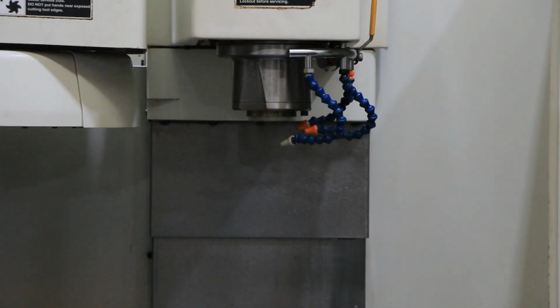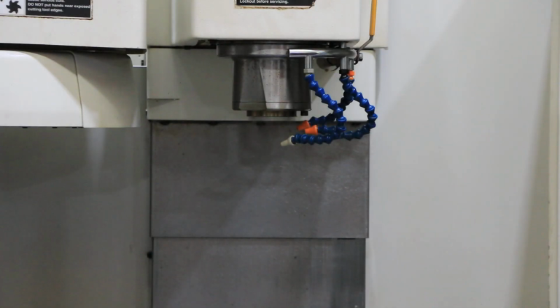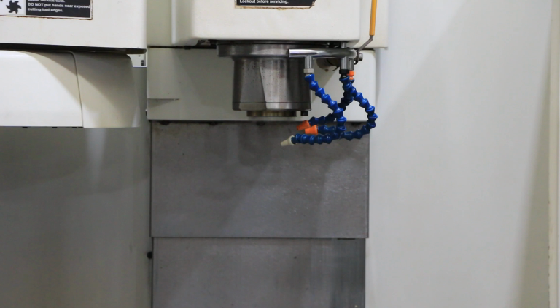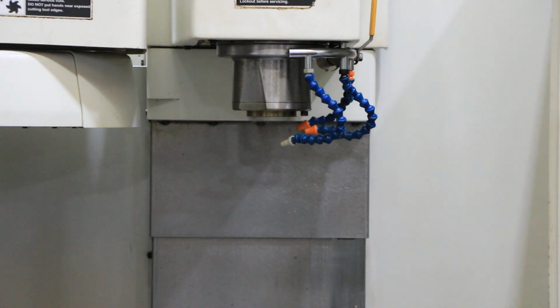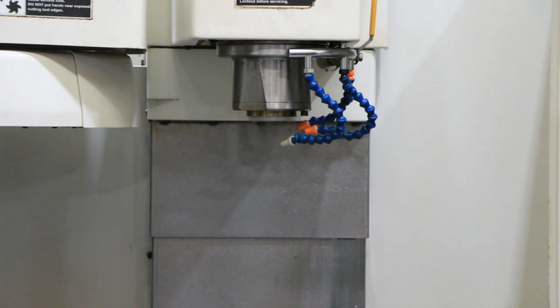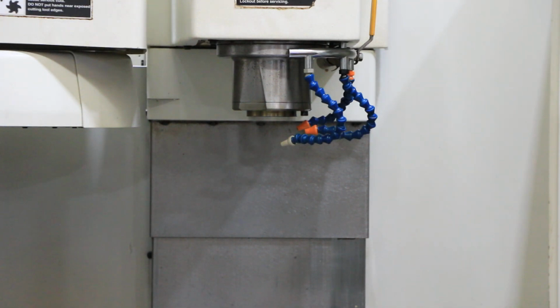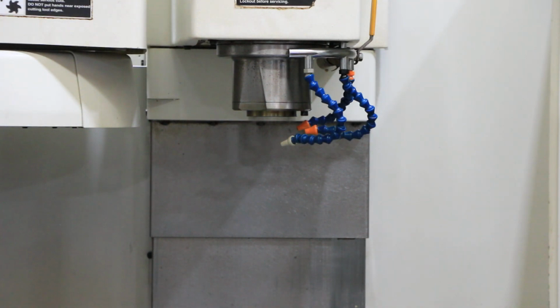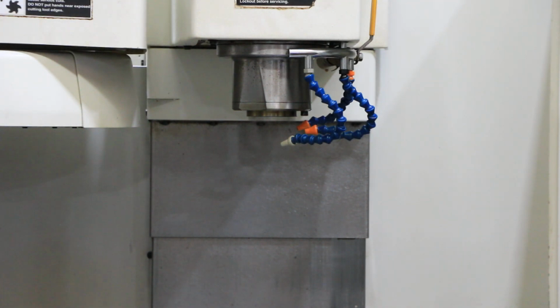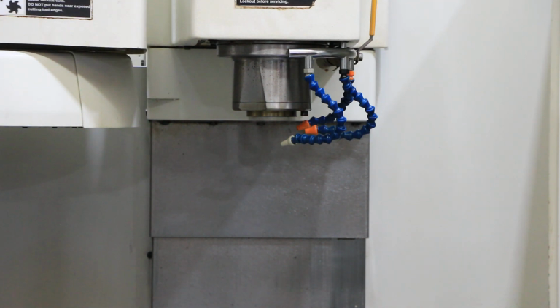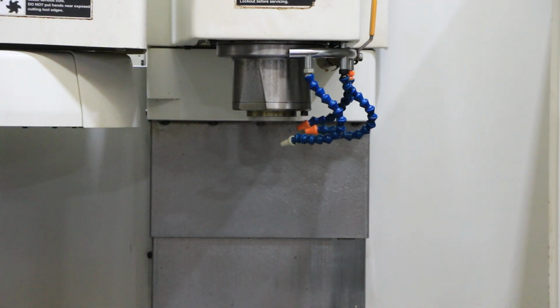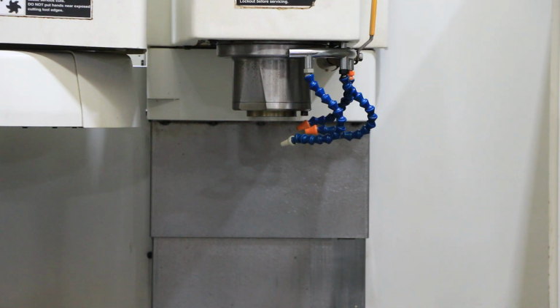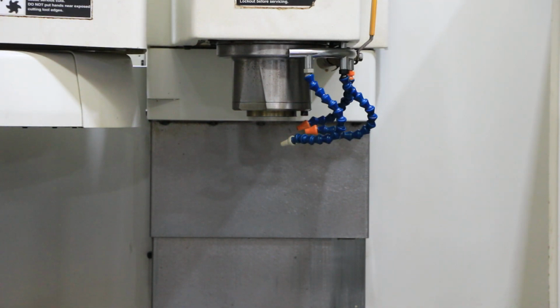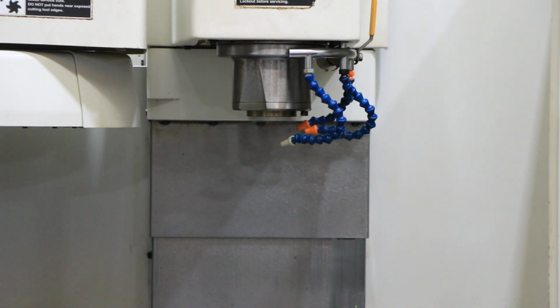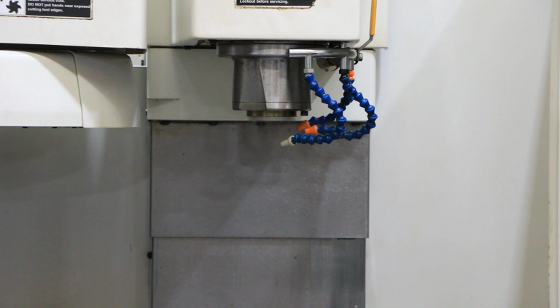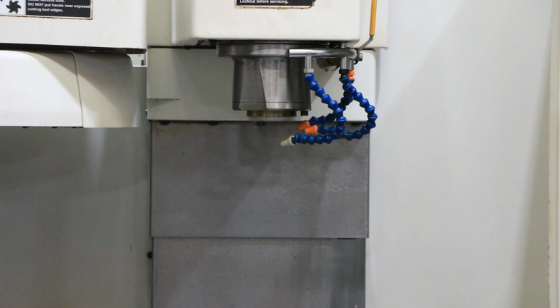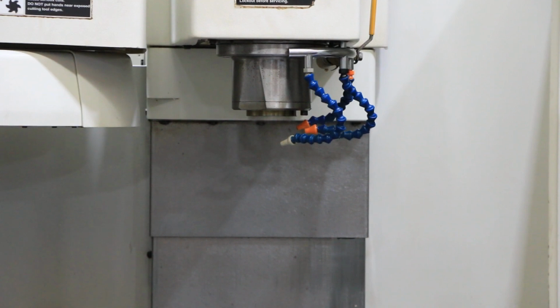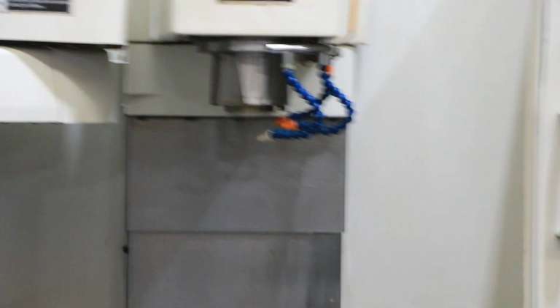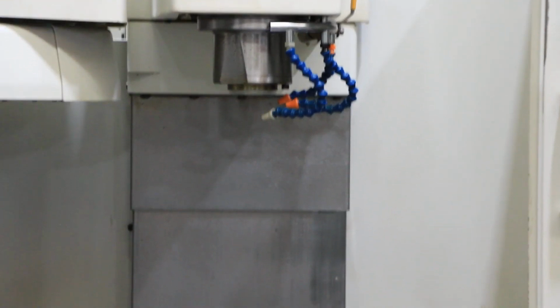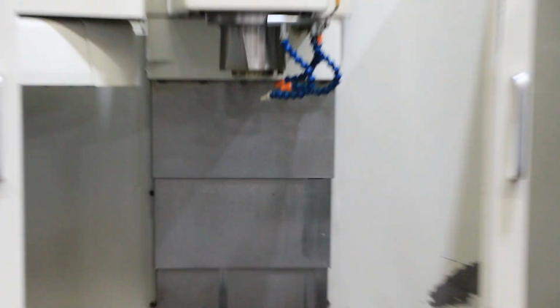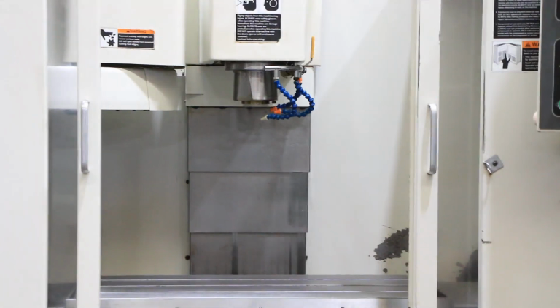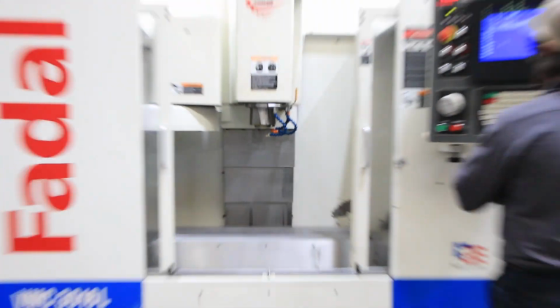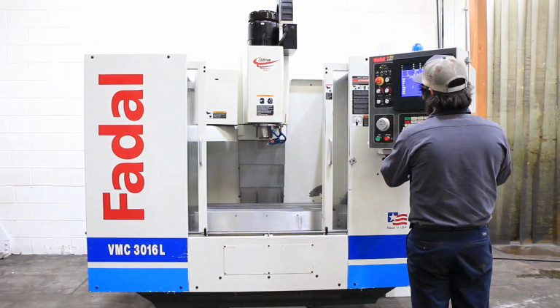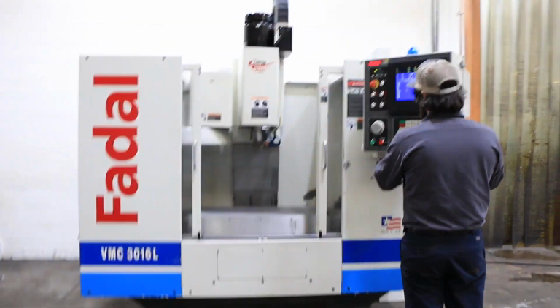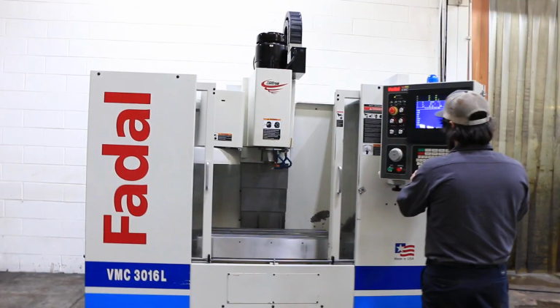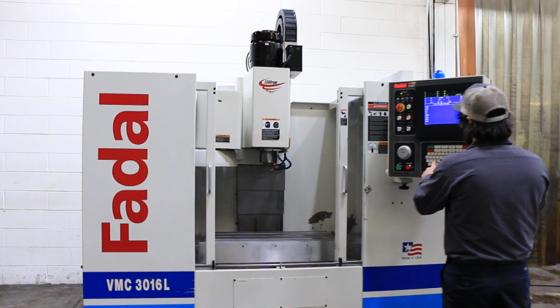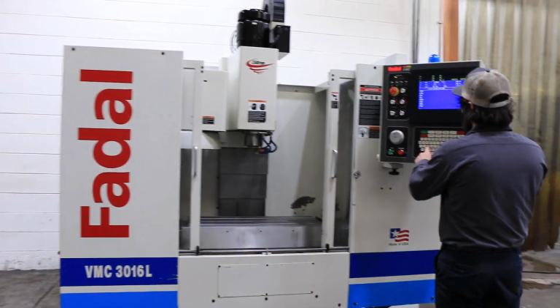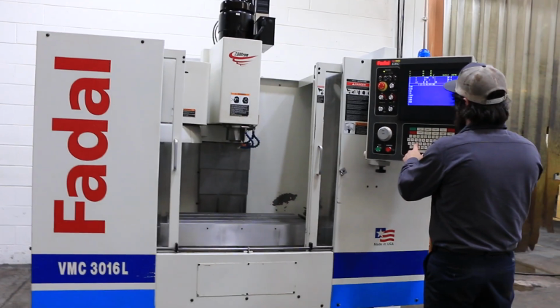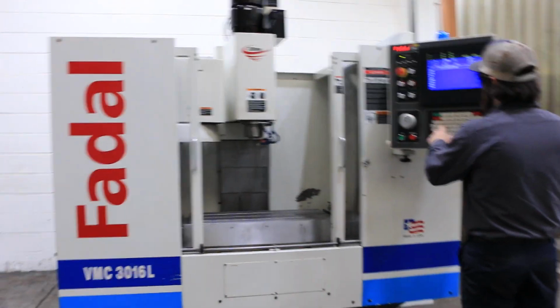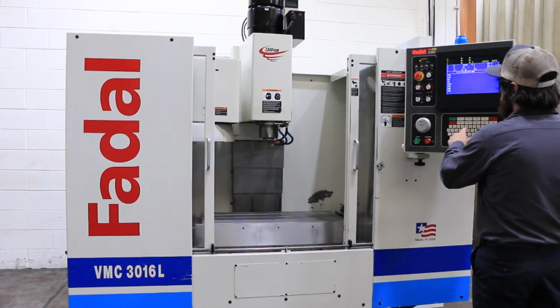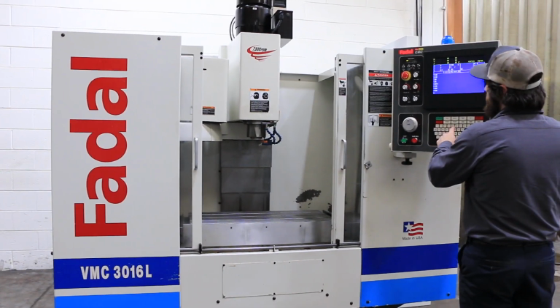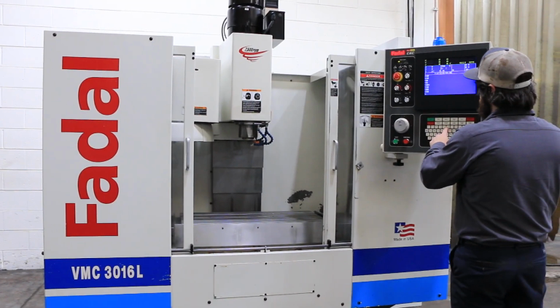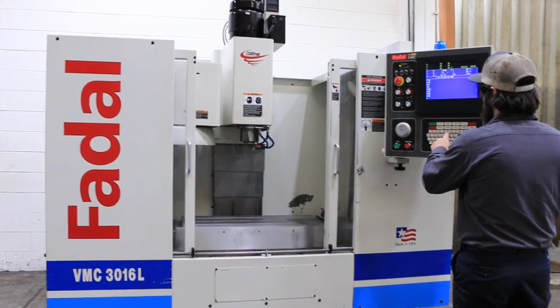The machine has its original paint and features a 38 by 16 T-slotted table with 30 inches in the X, 16 in the Y, and 20 in the Z. RPM is now at 4,500.